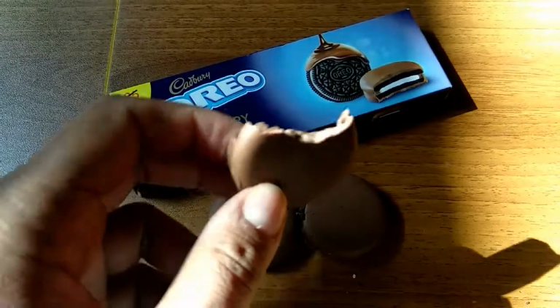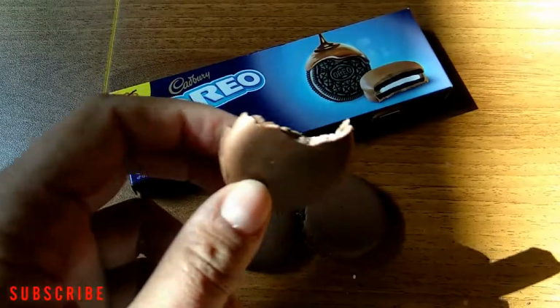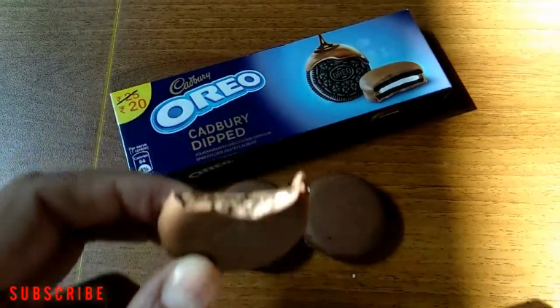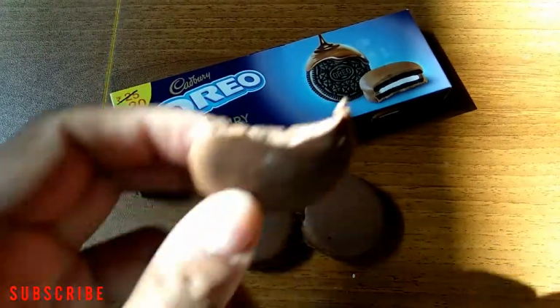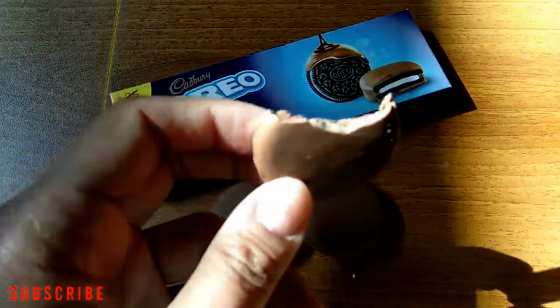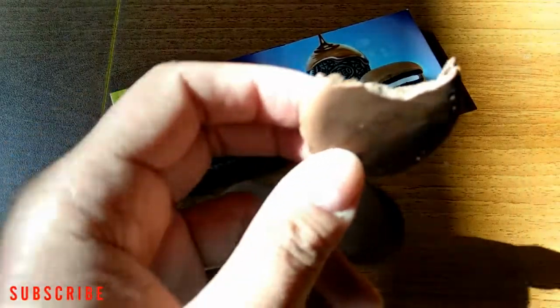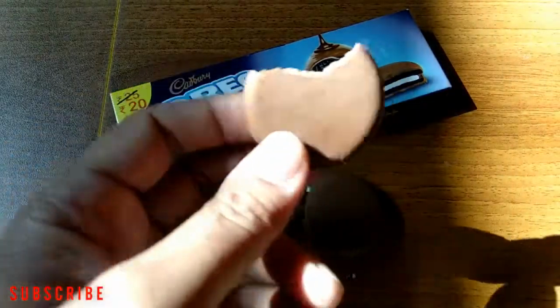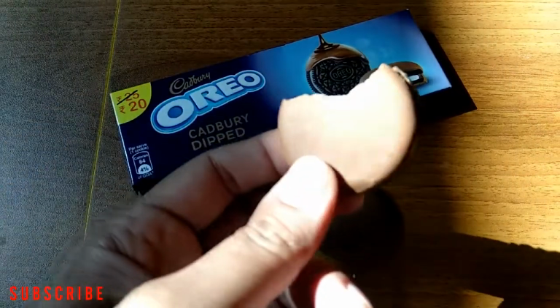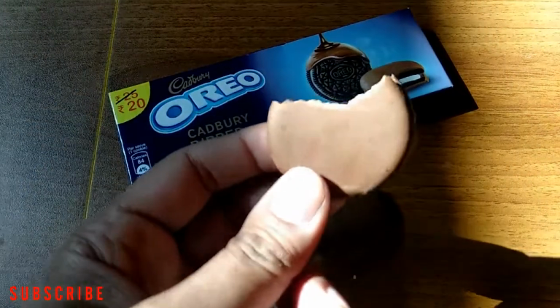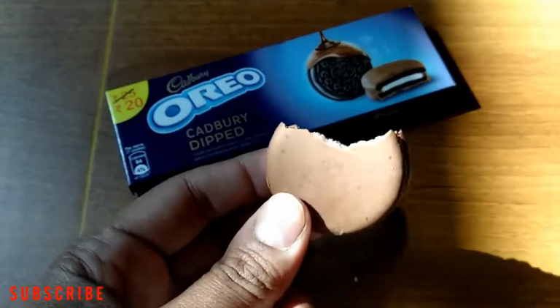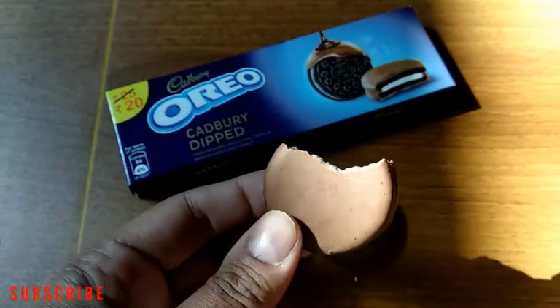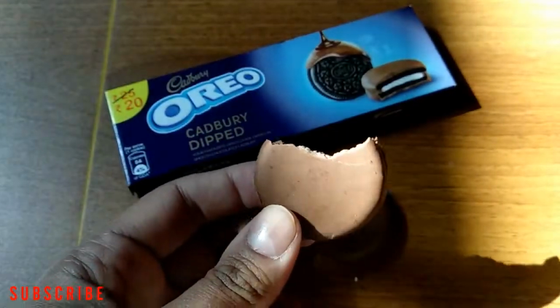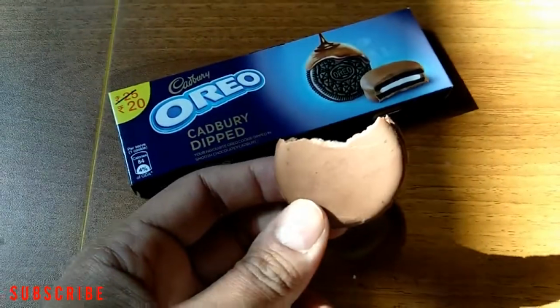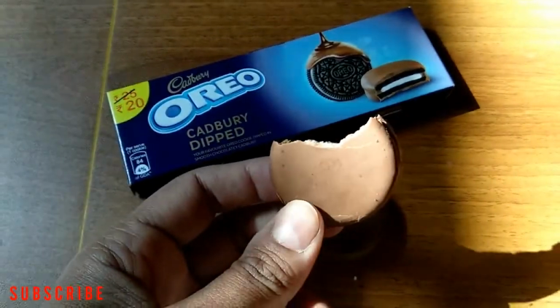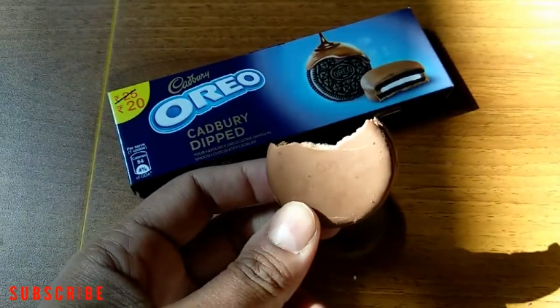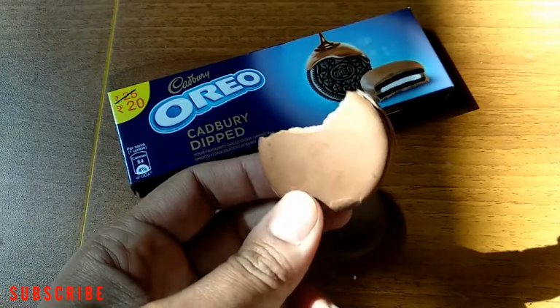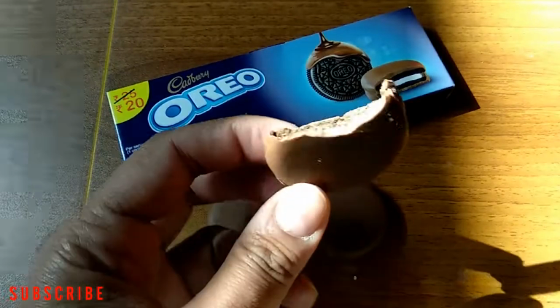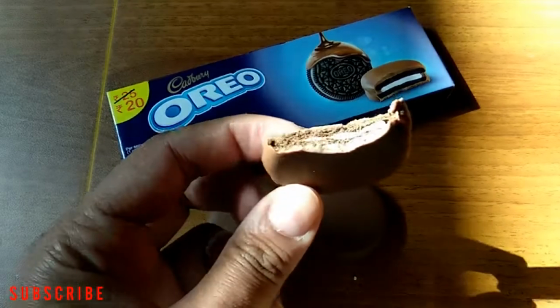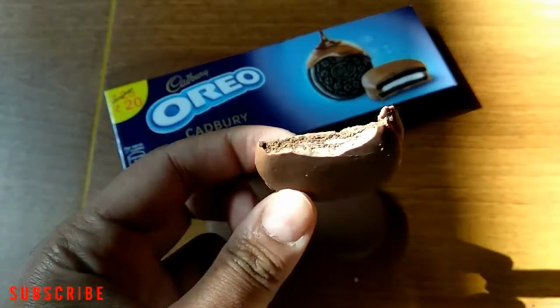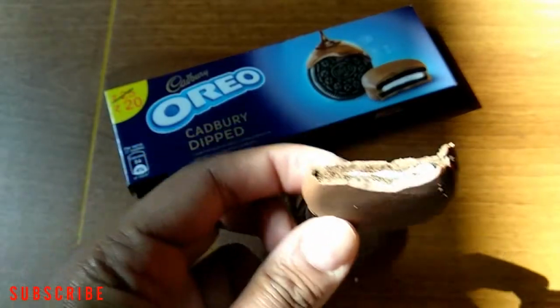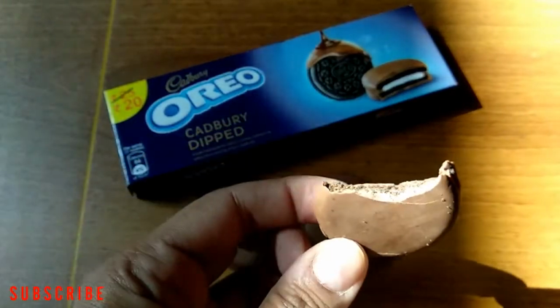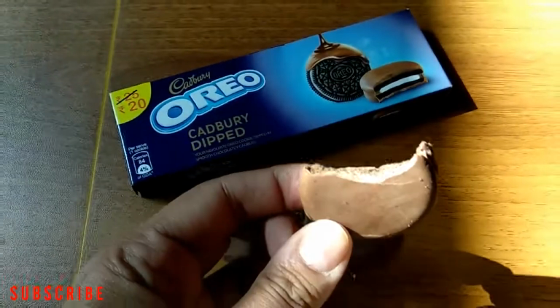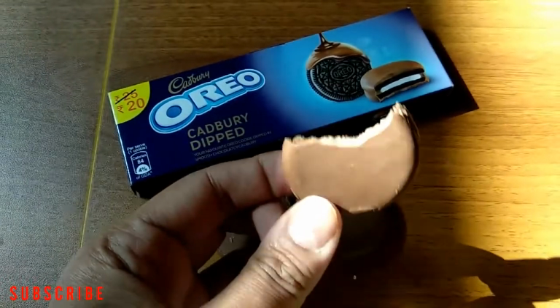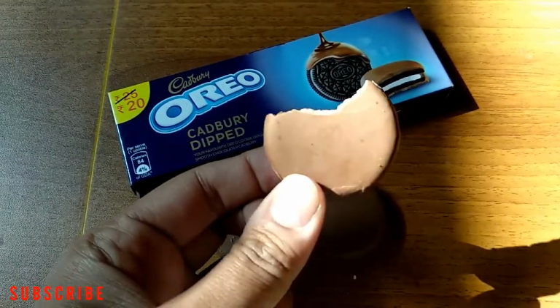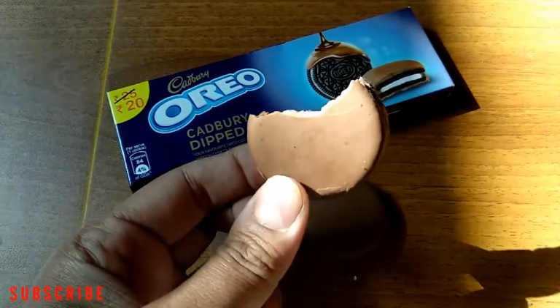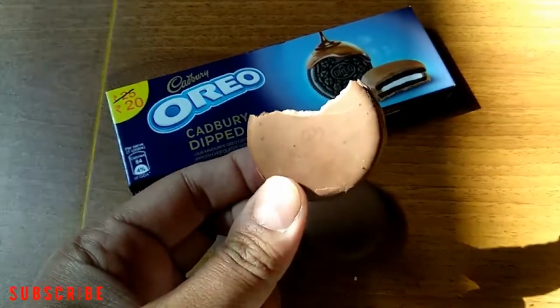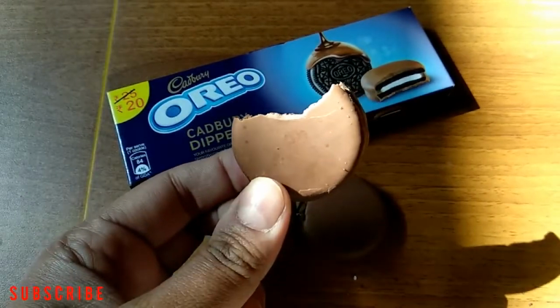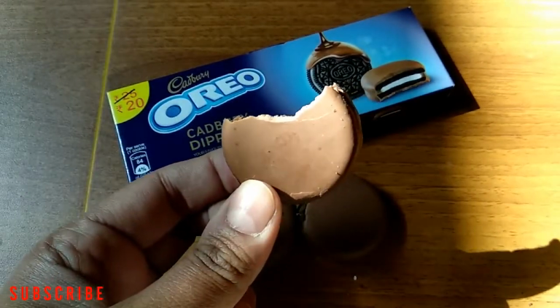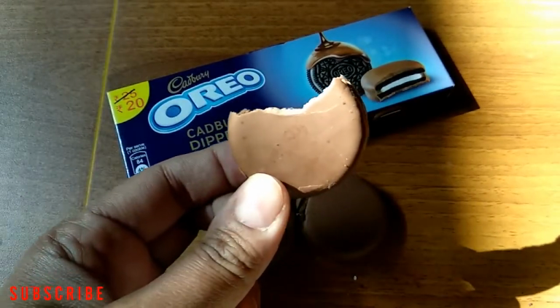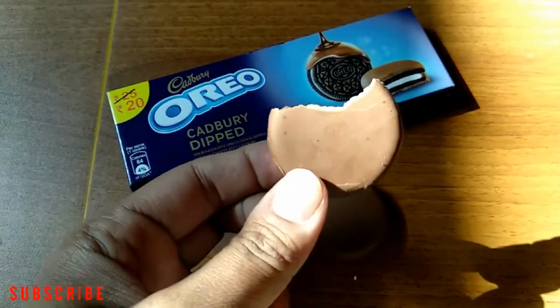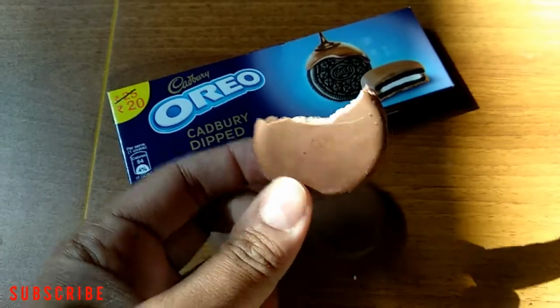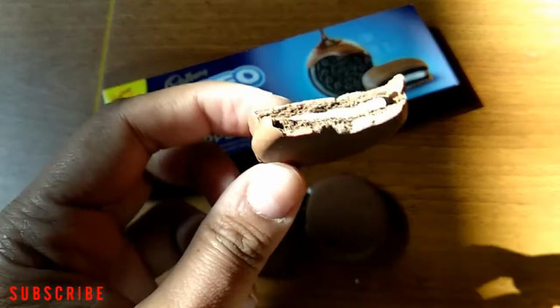Okay friends, that's it for today's video on the Cadbury Dipped Oreo biscuit. See you in the next one, bye bye.